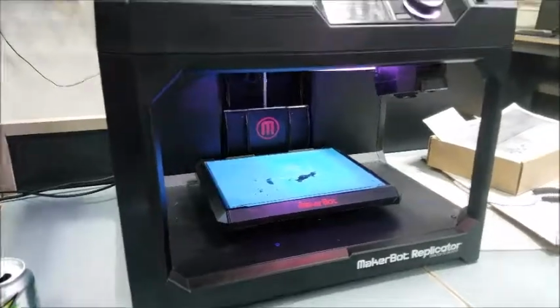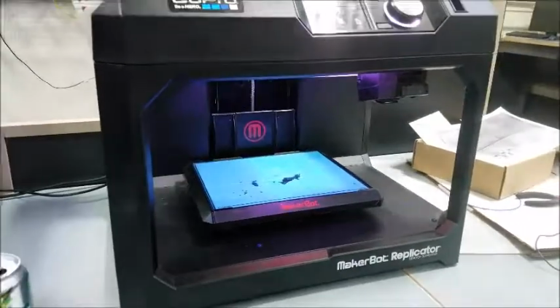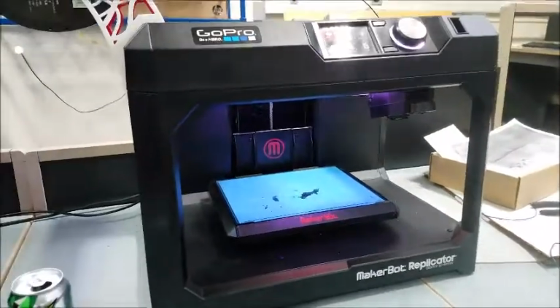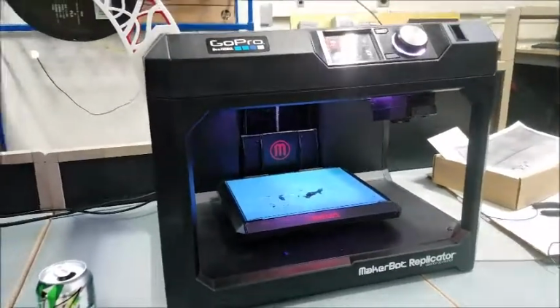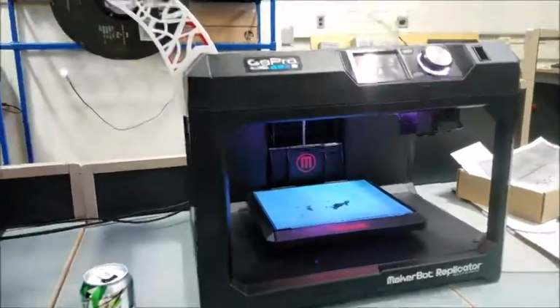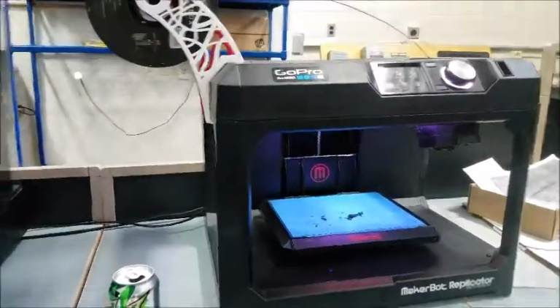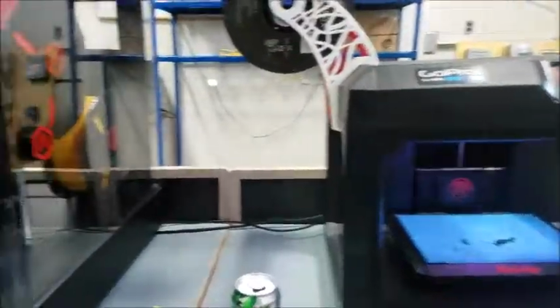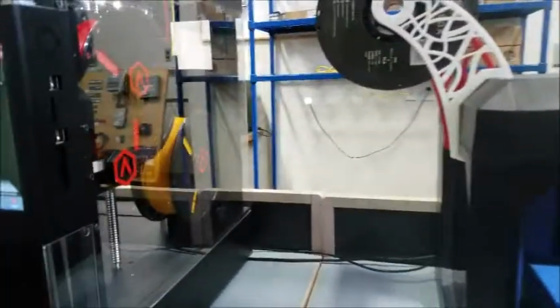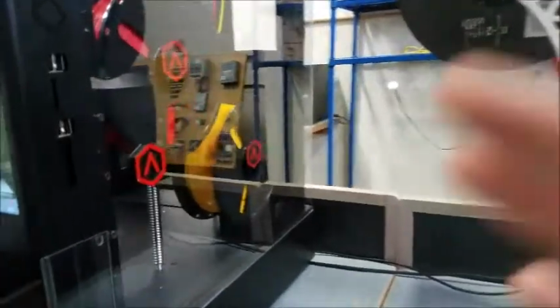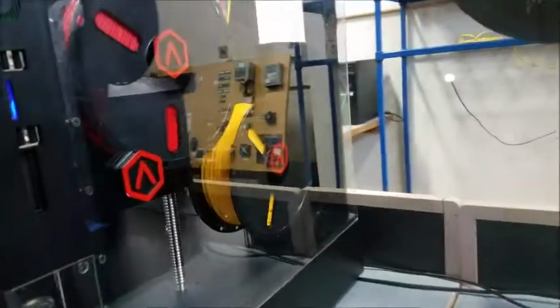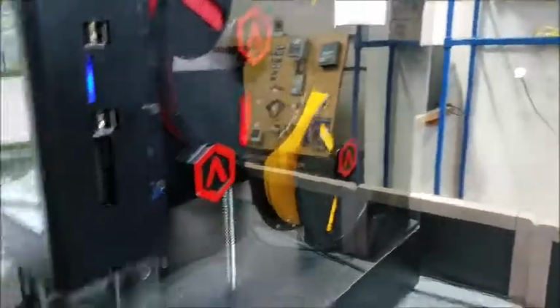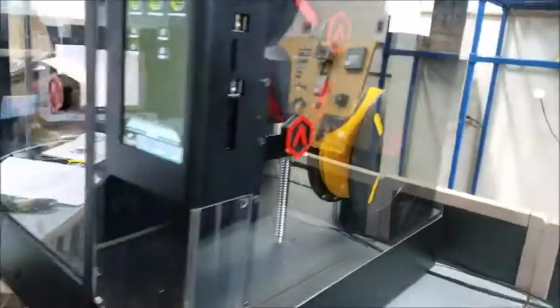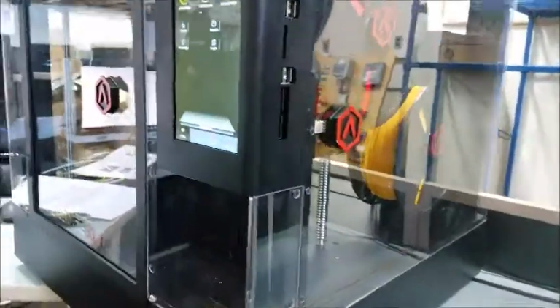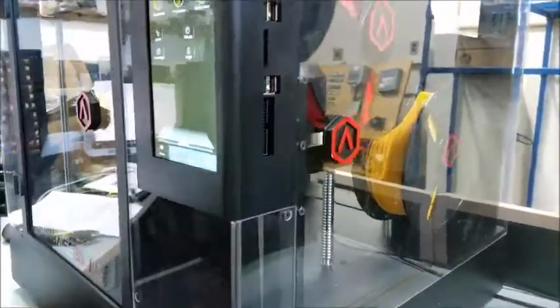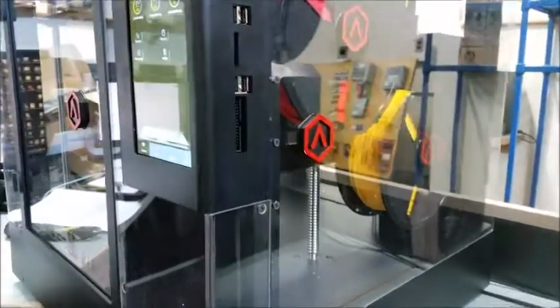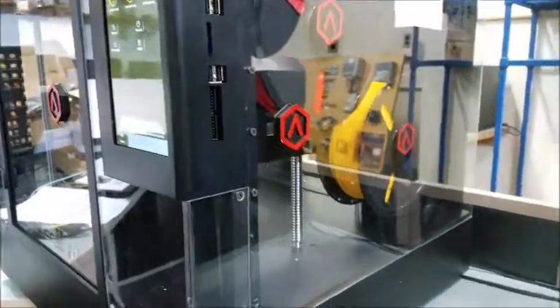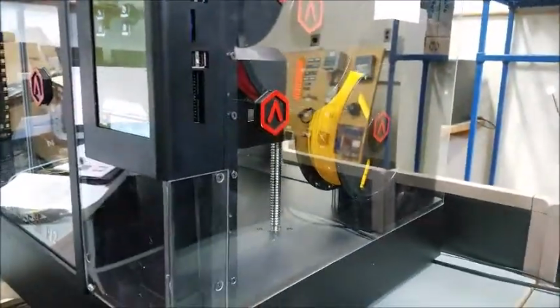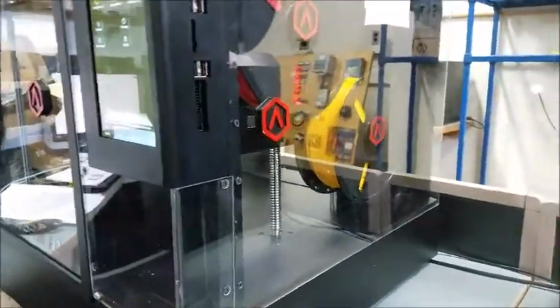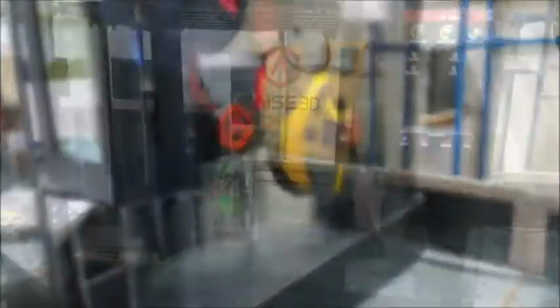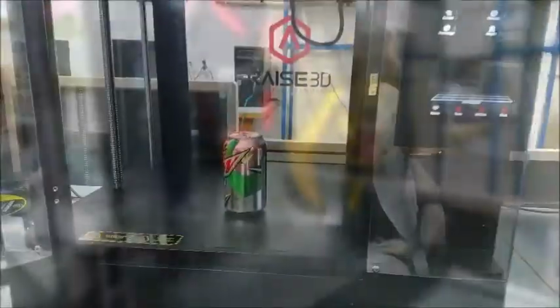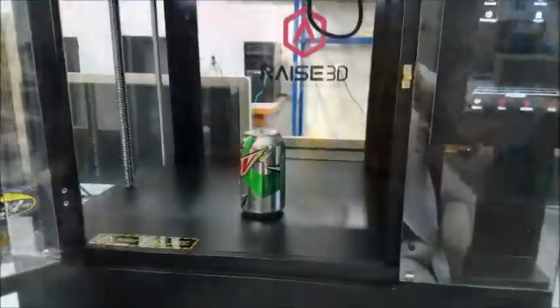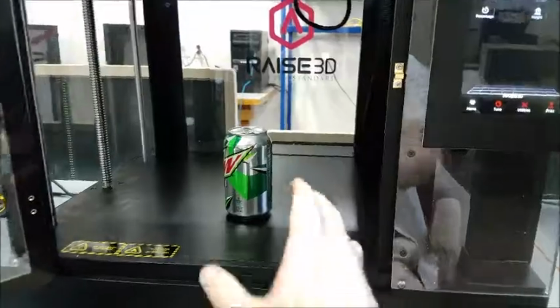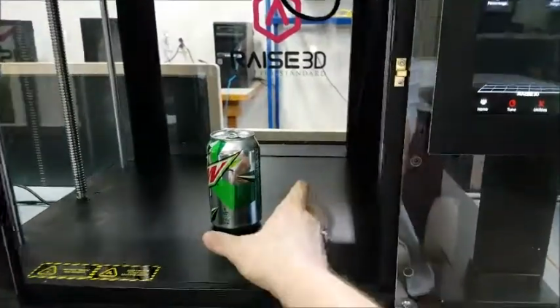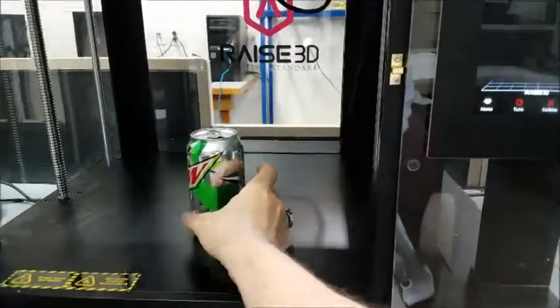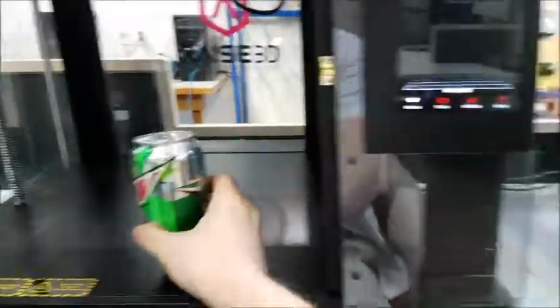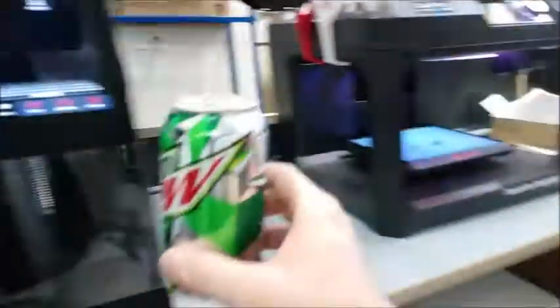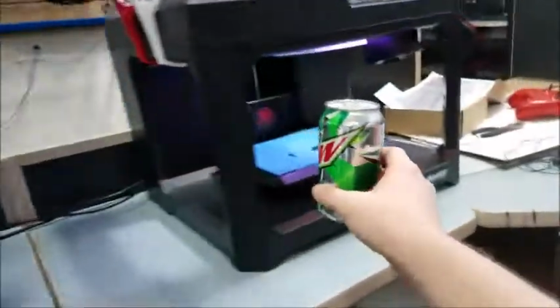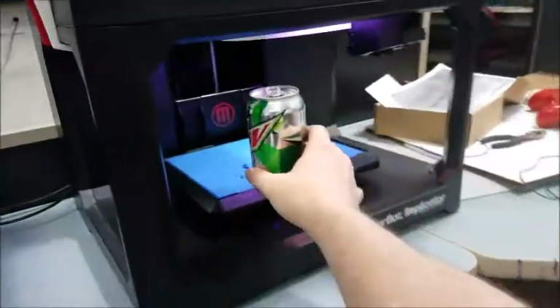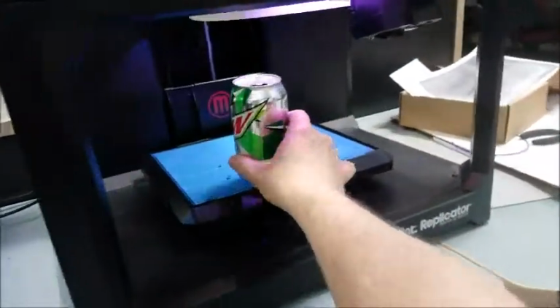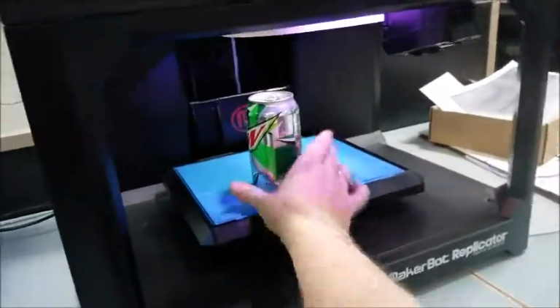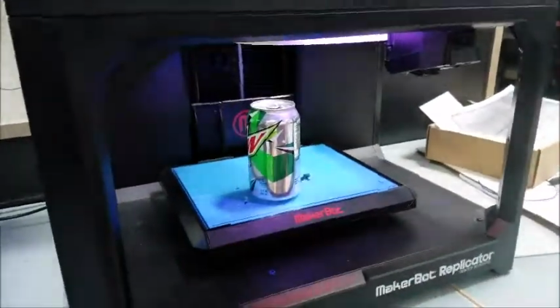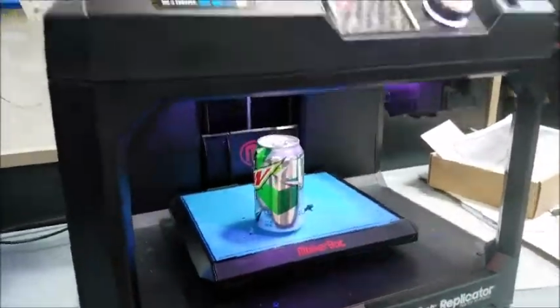But we just got a brand new 3D printer called the Raised 3D M2. Here's the same soda can for size comparison. Remember, here it was sitting on the build plate in the old printer.